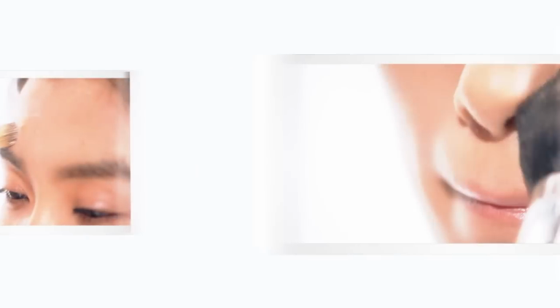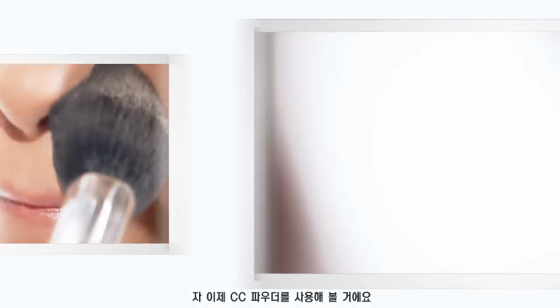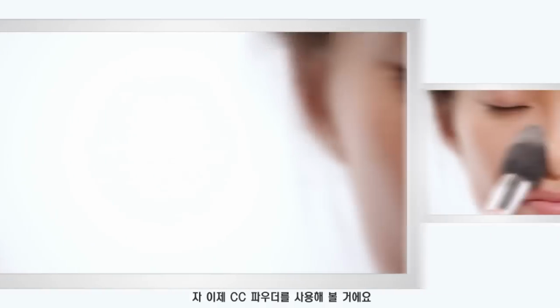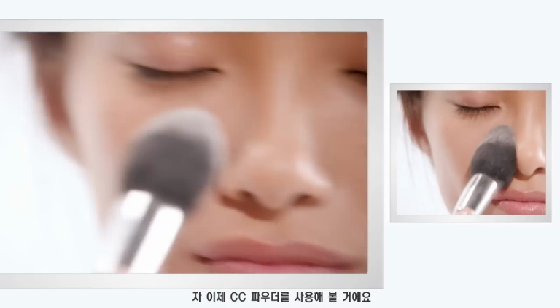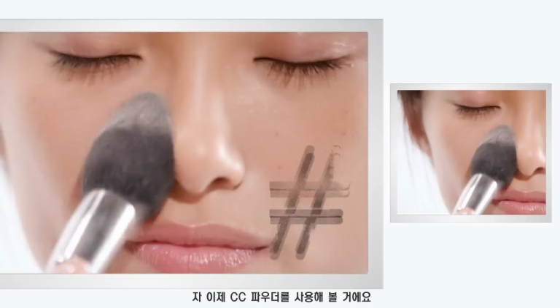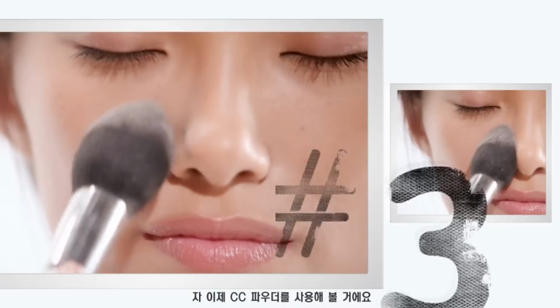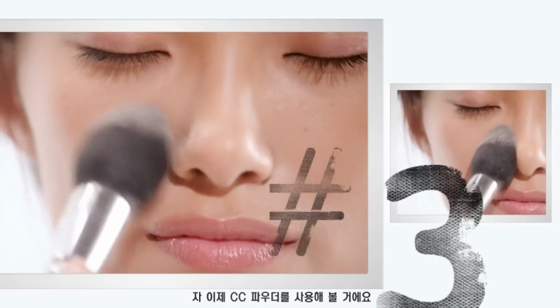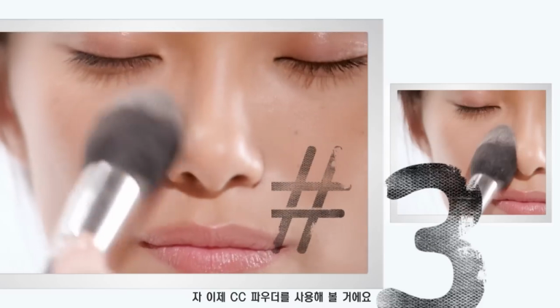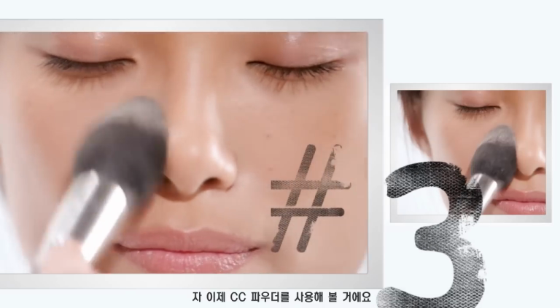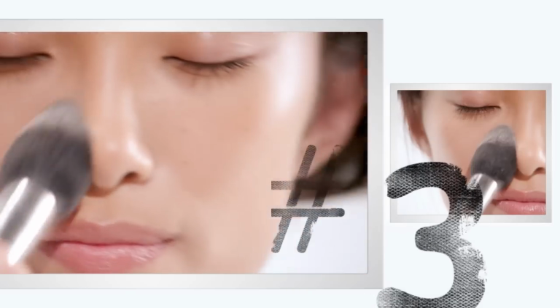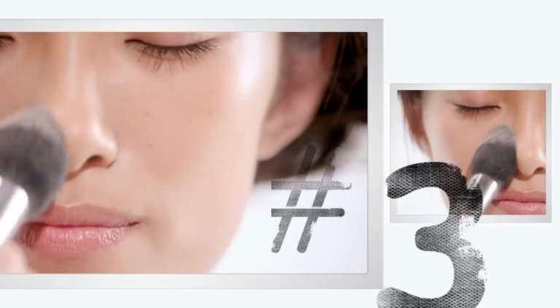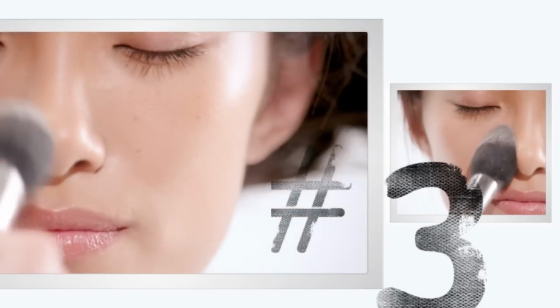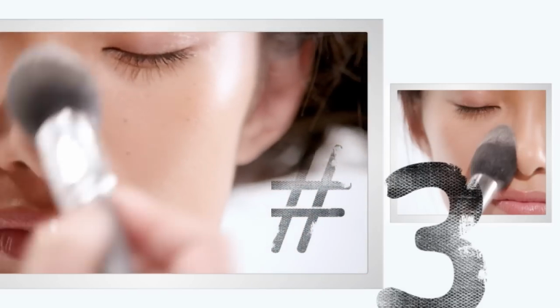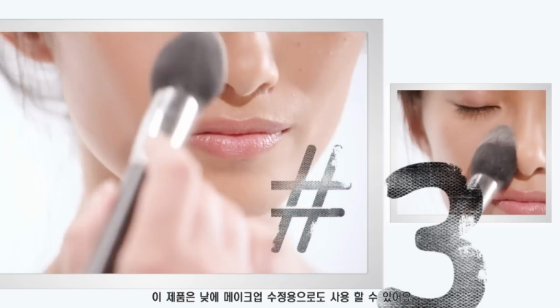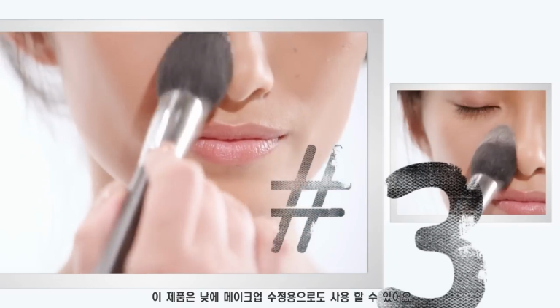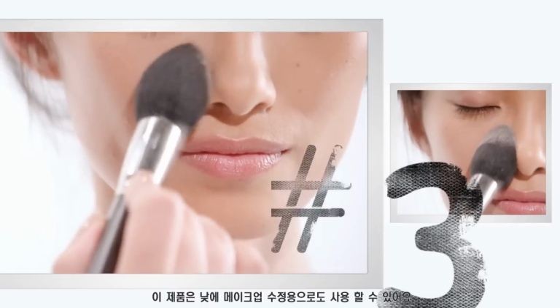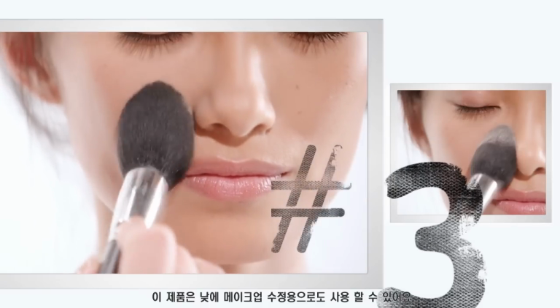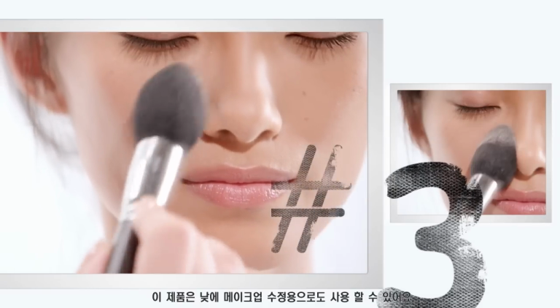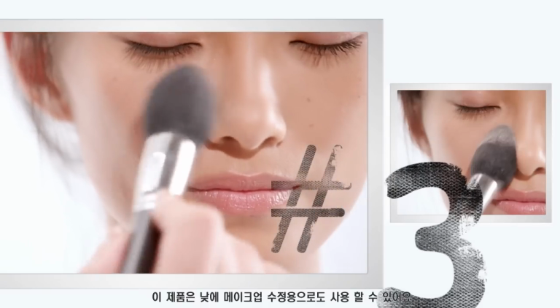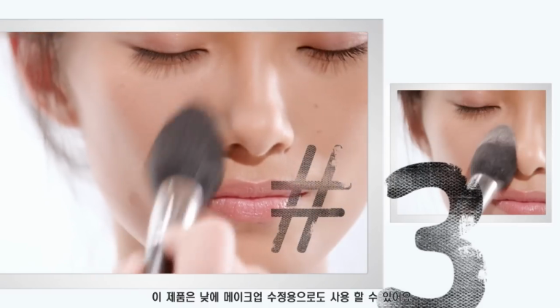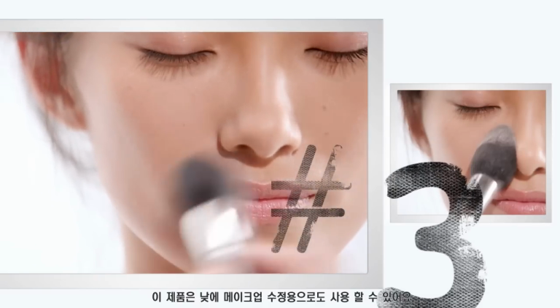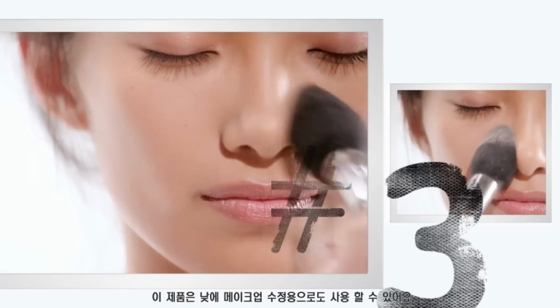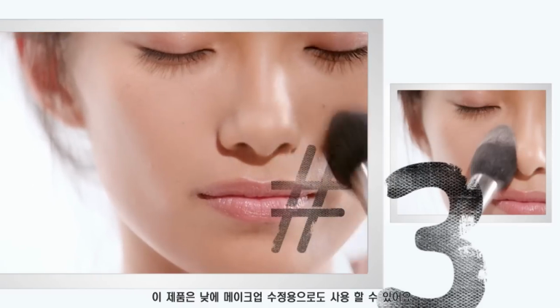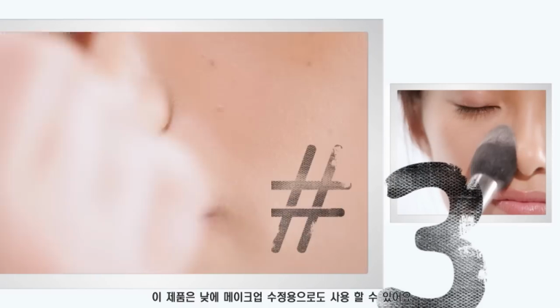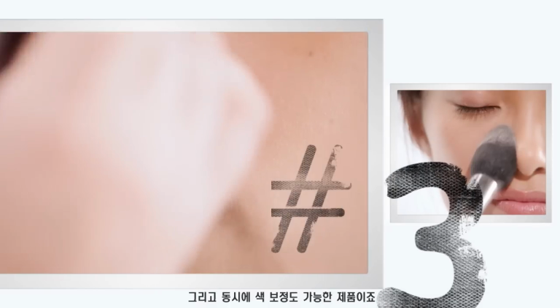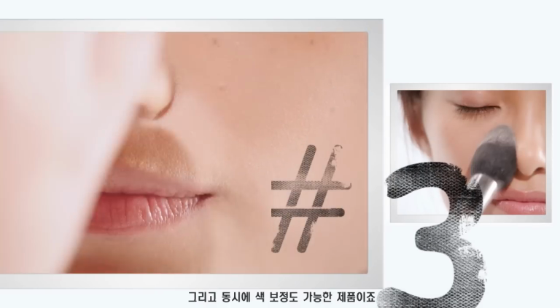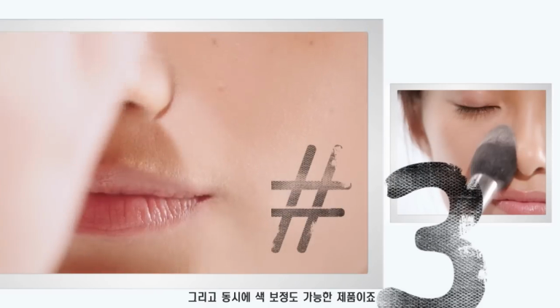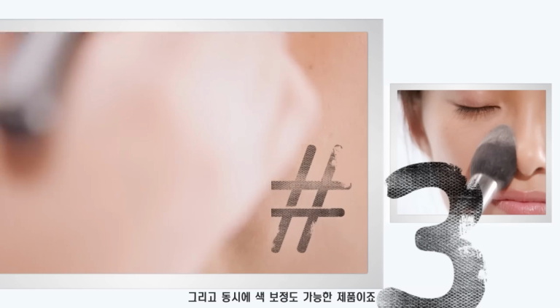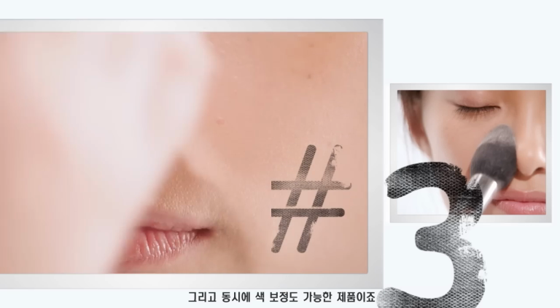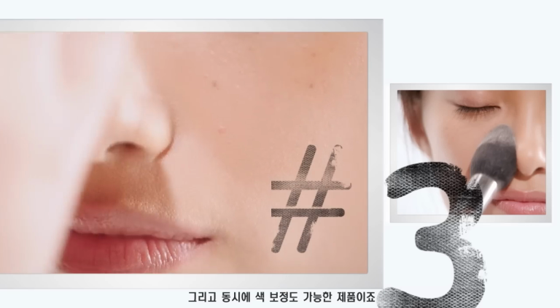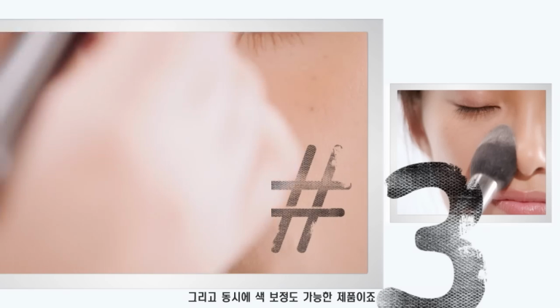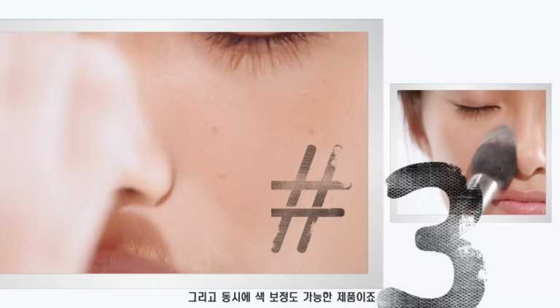Now I'm taking the CC powder, which you can use to touch up your makeup during the day. At the same time, it's color correcting.